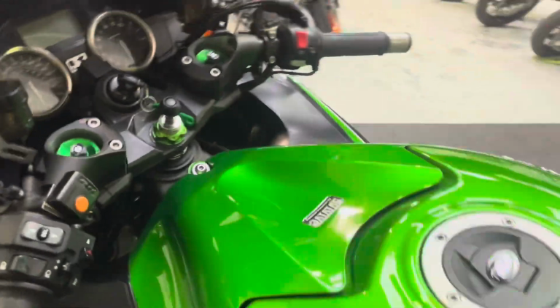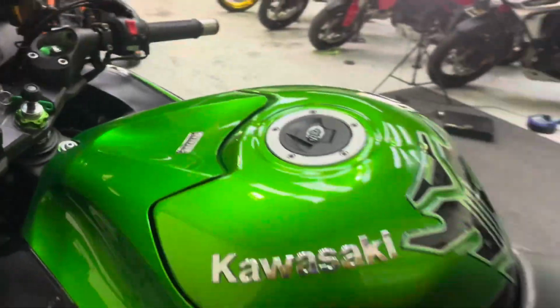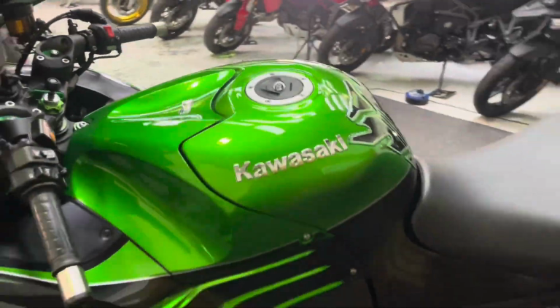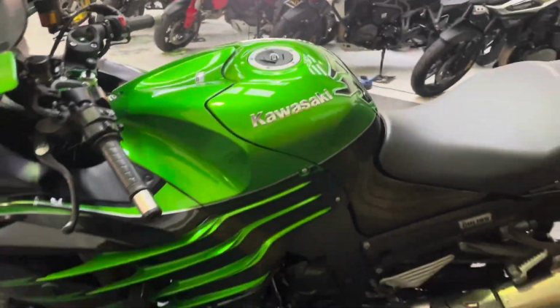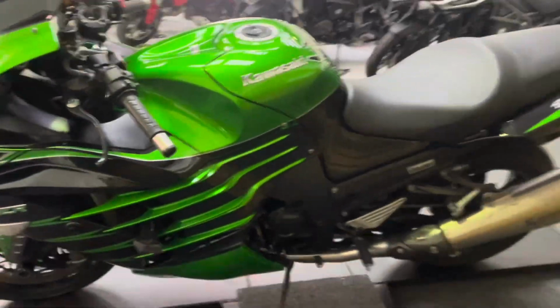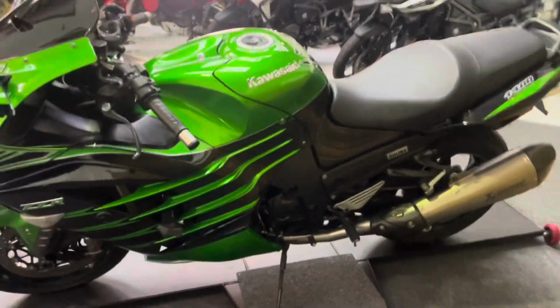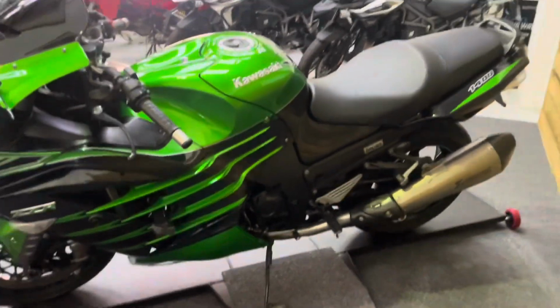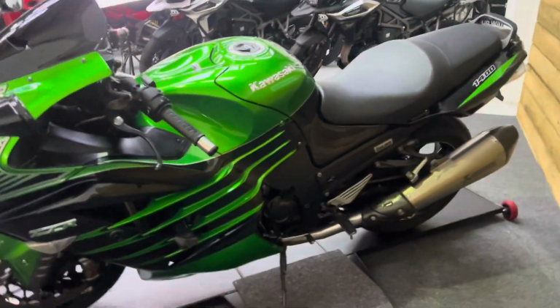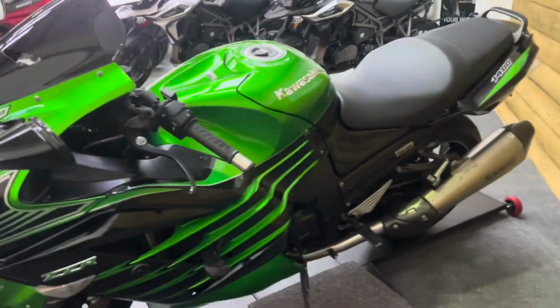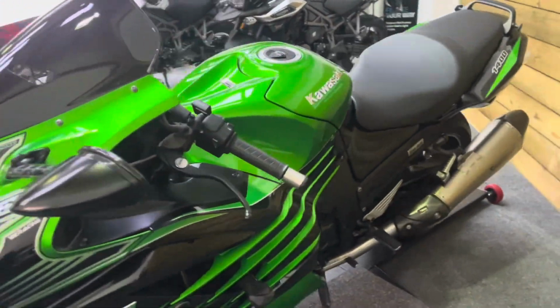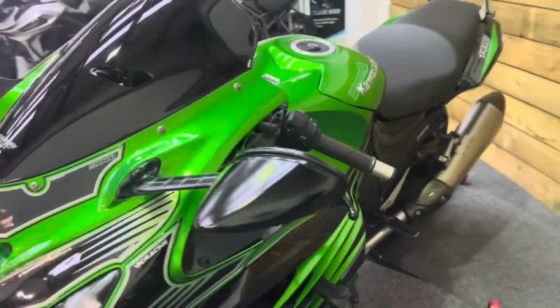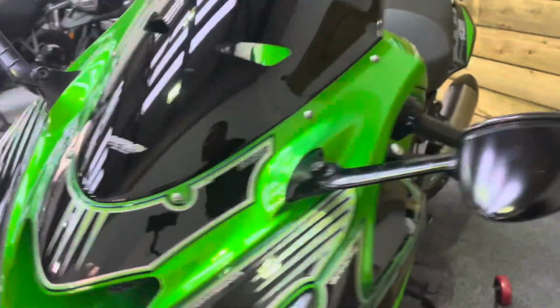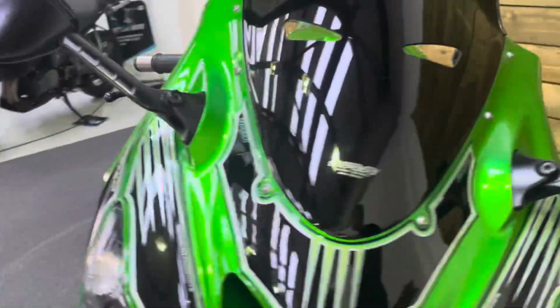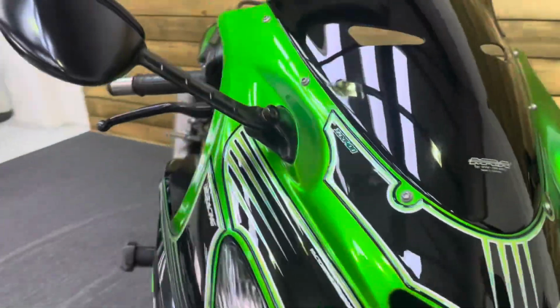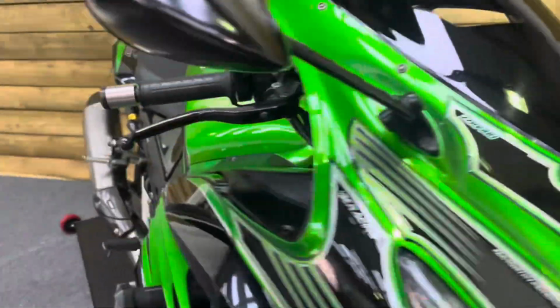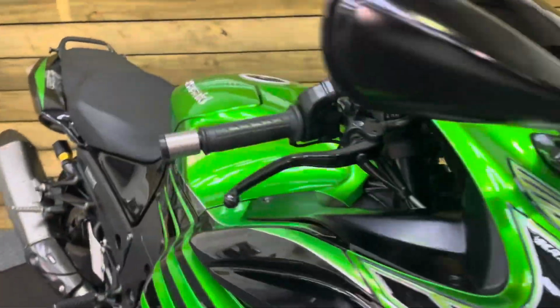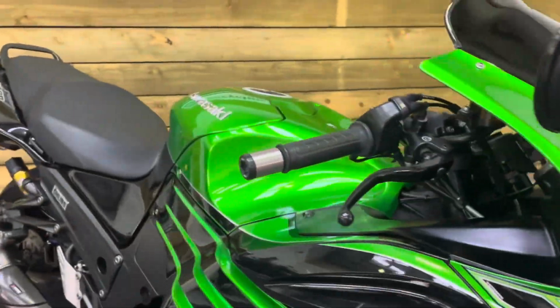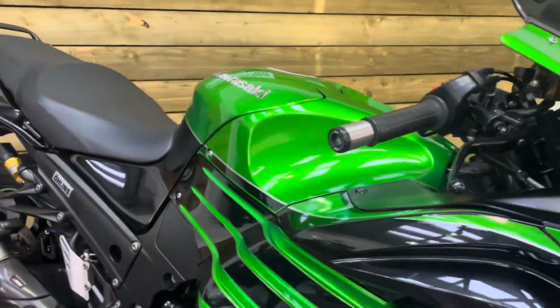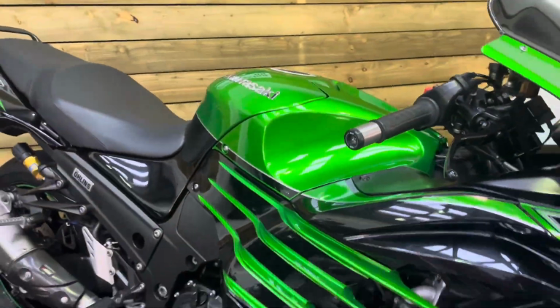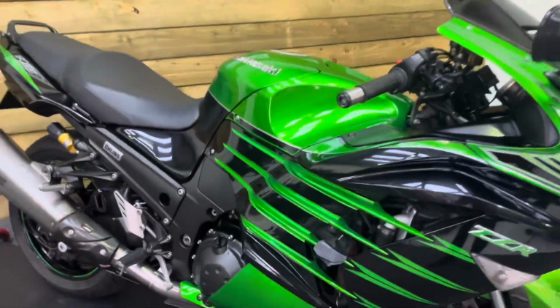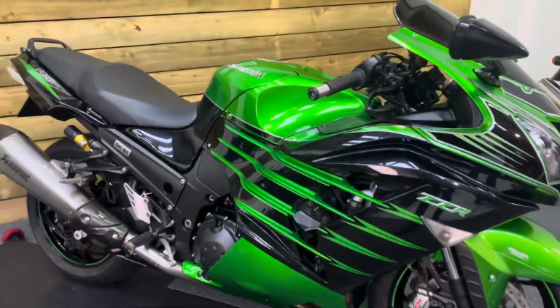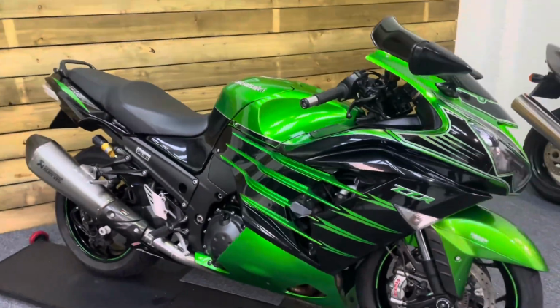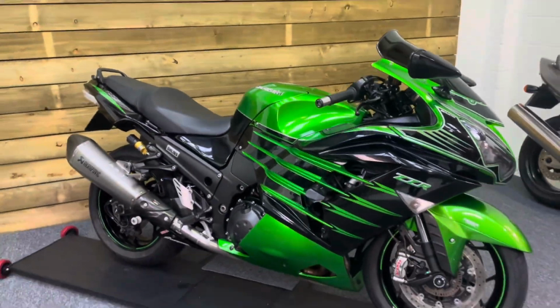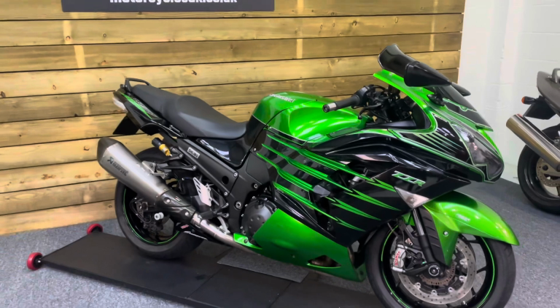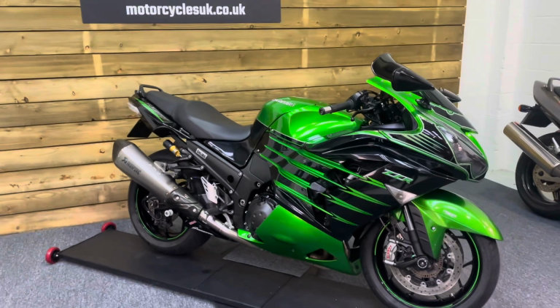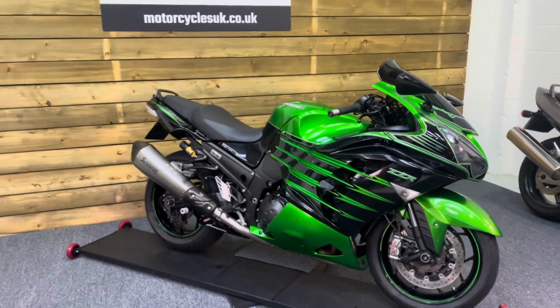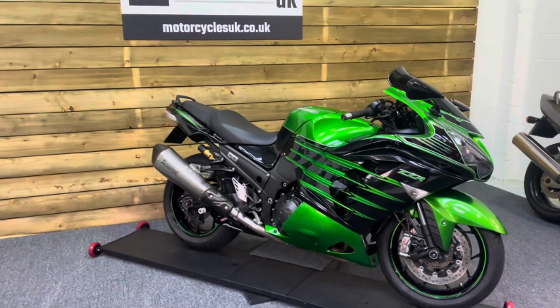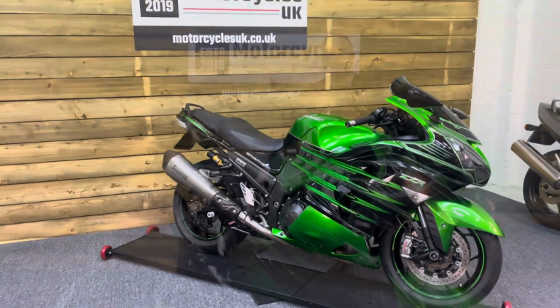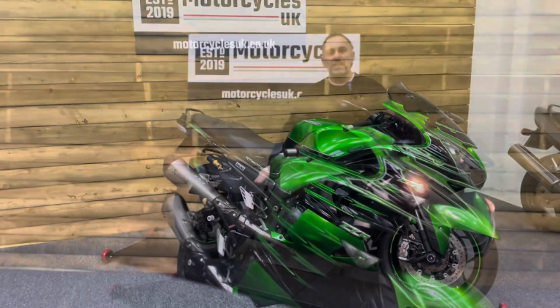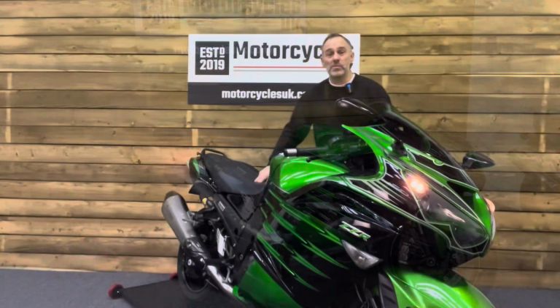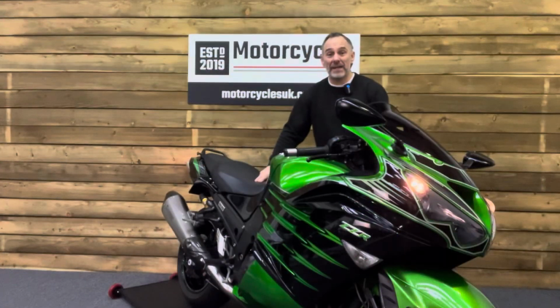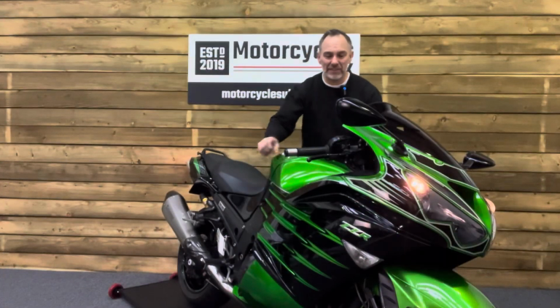So if you are looking for a very, very high performance hyper sports motorcycle, look no further than this stunning Kawasaki ZZR 1400 Performance Sport. Let's fire this one up and have a listen.